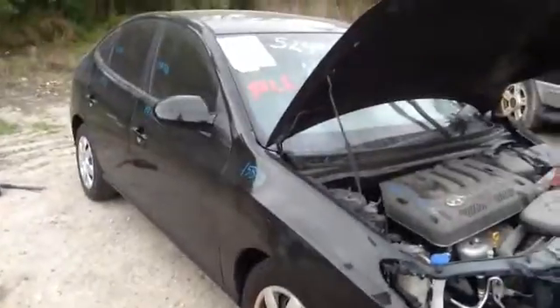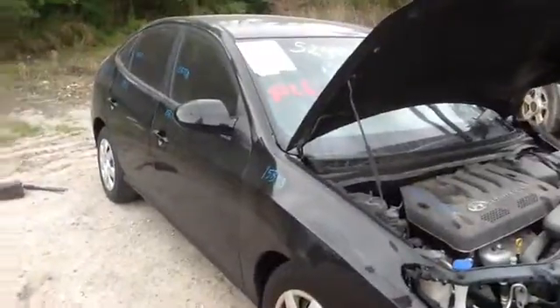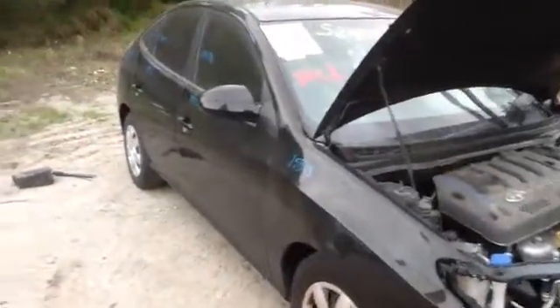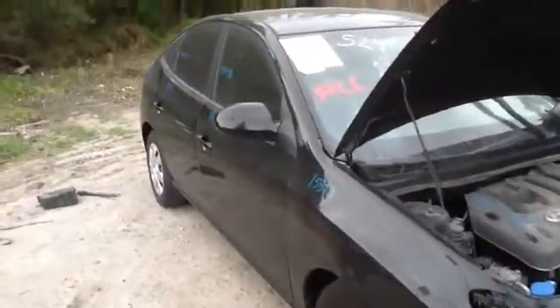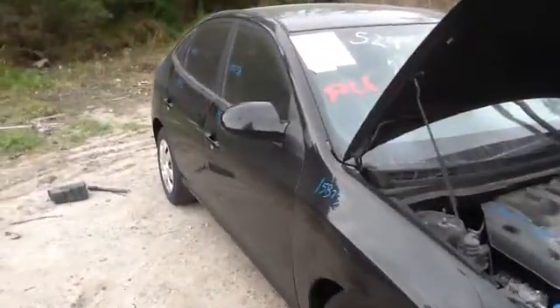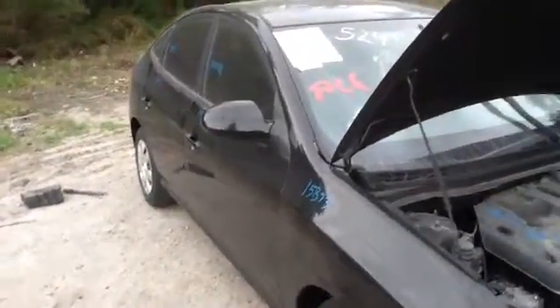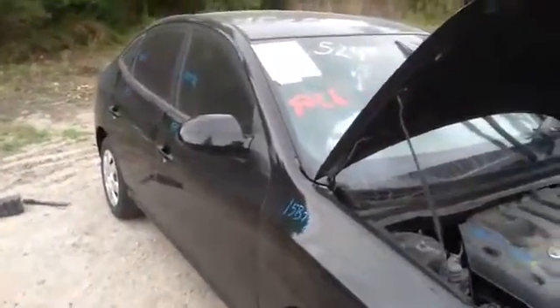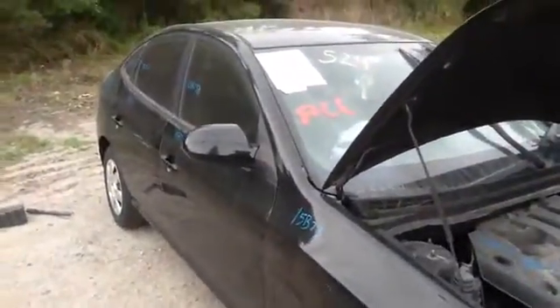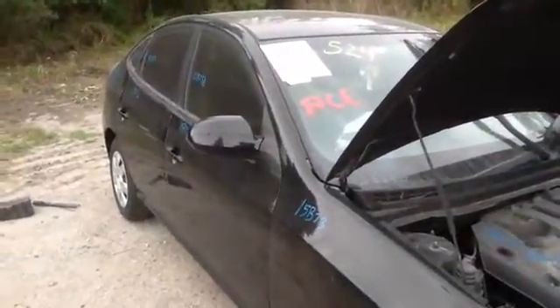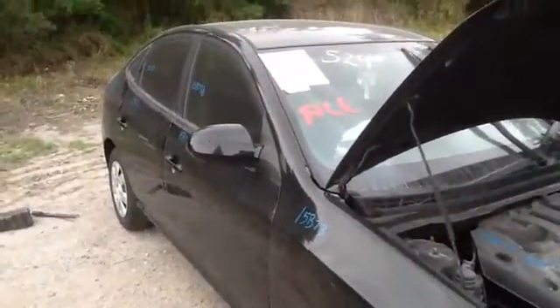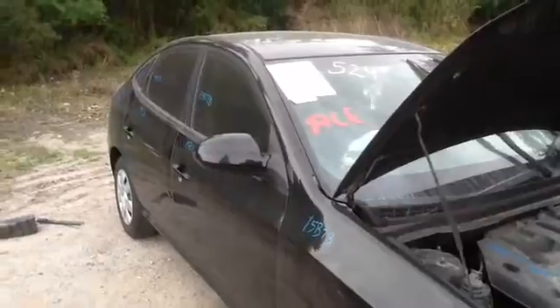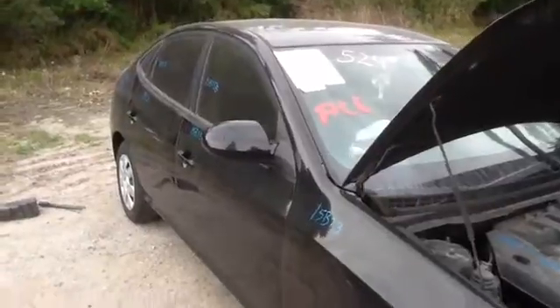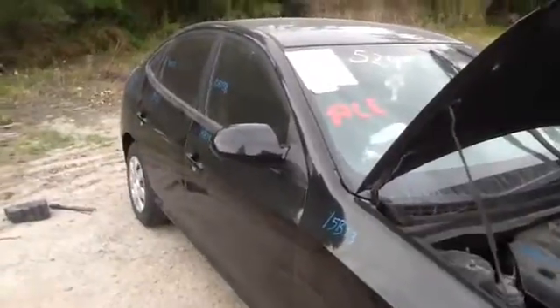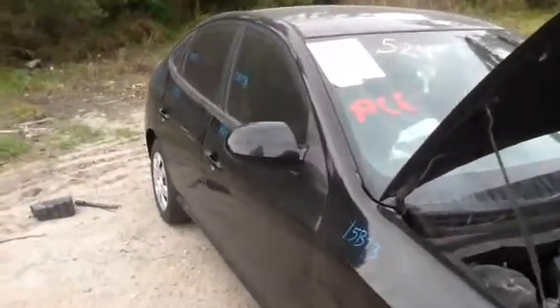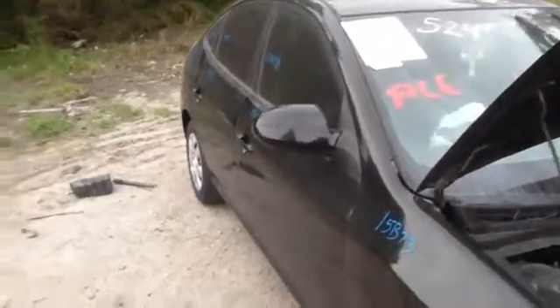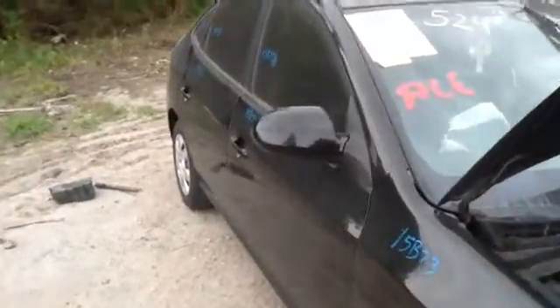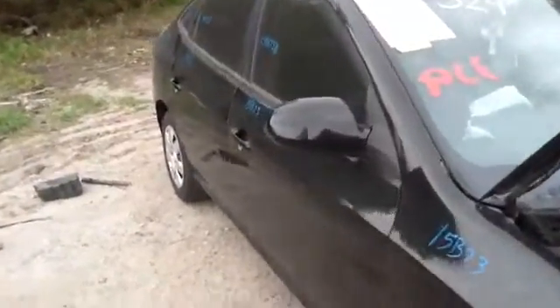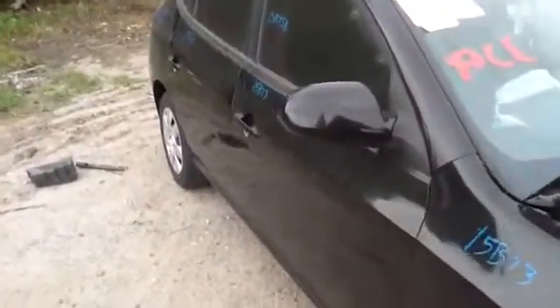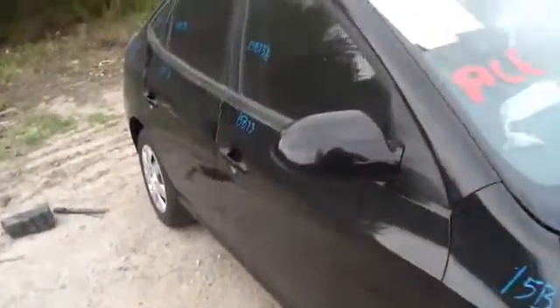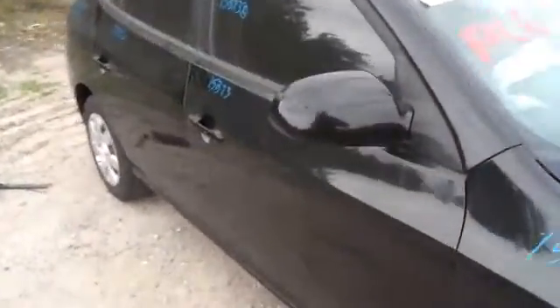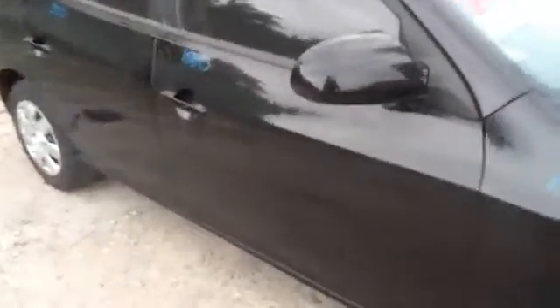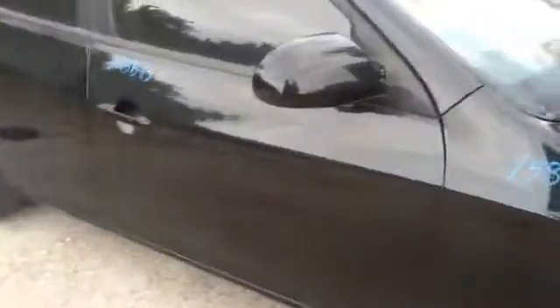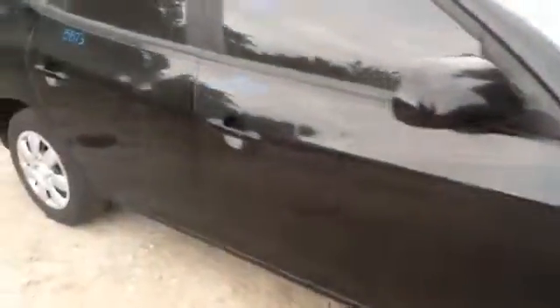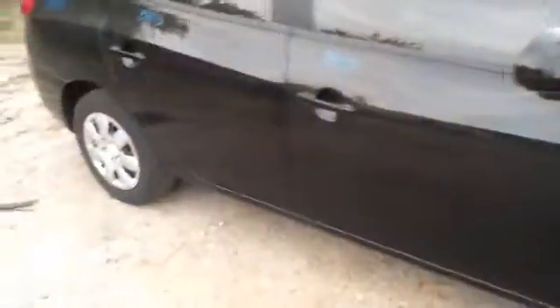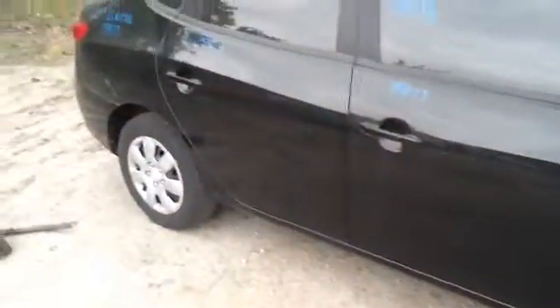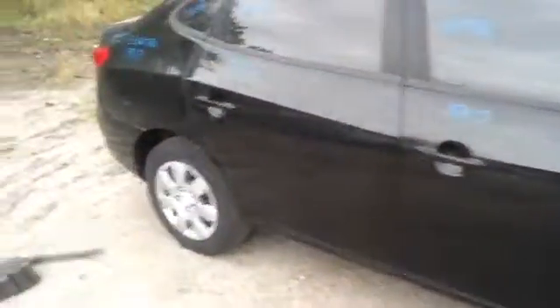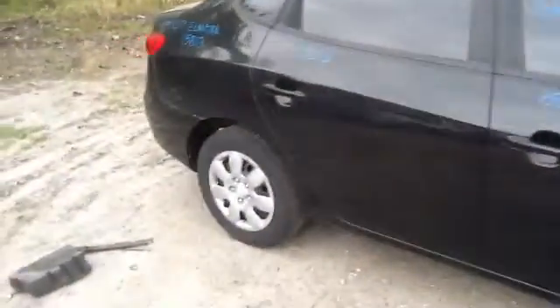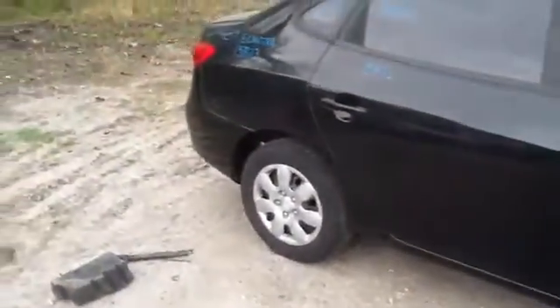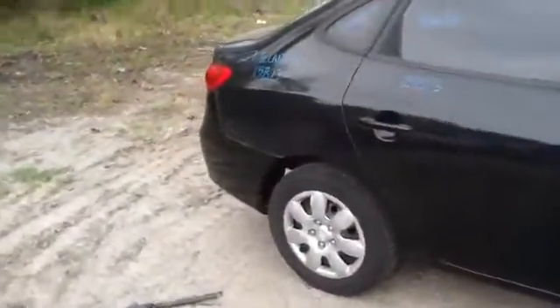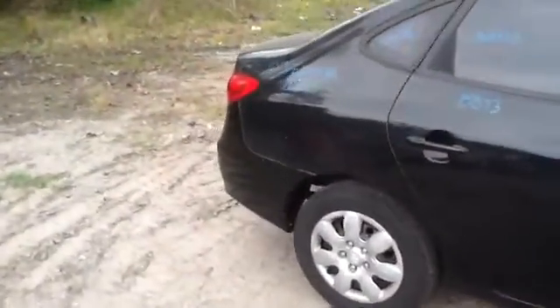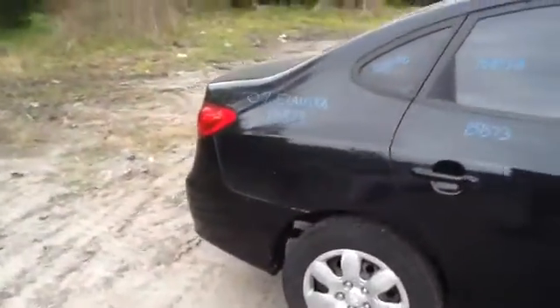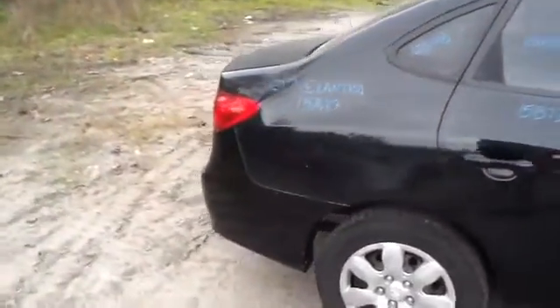We're here with a 2007 Hyundai Elantra, stock number 15B73 with a 2.0. As you can see, nice clean passenger side front and rear doors, nice clean passenger quarter panel.